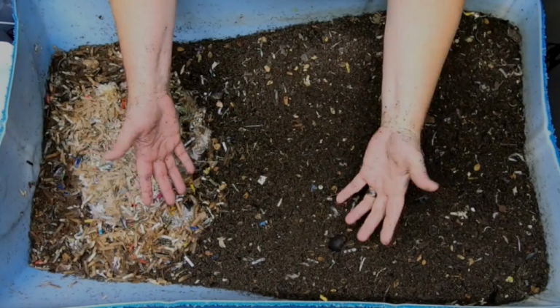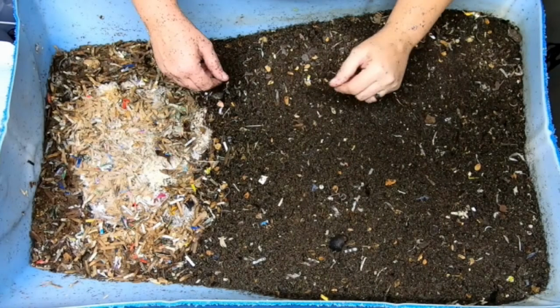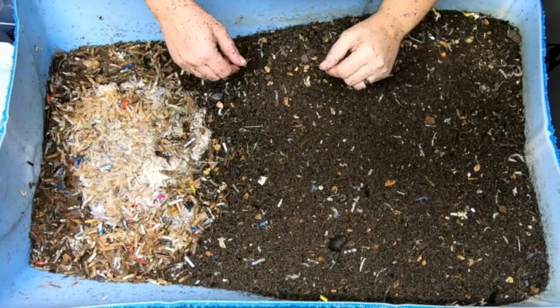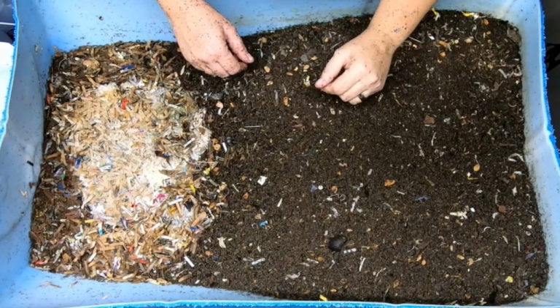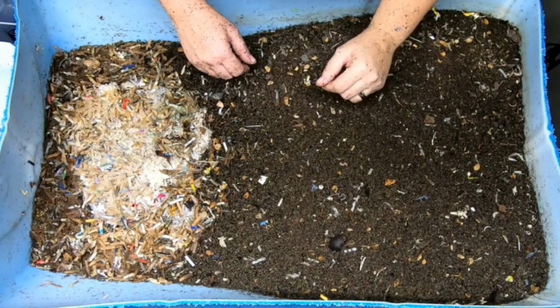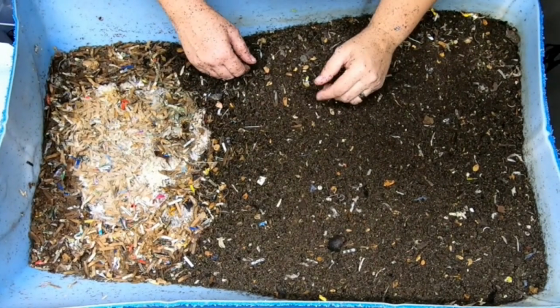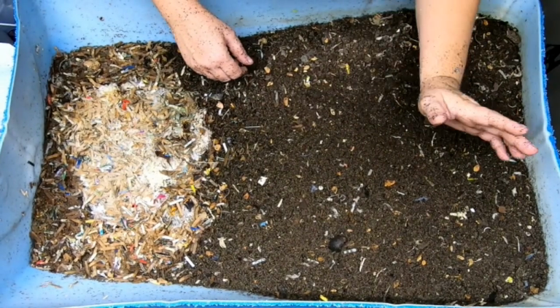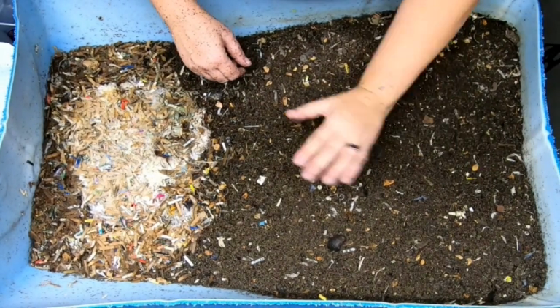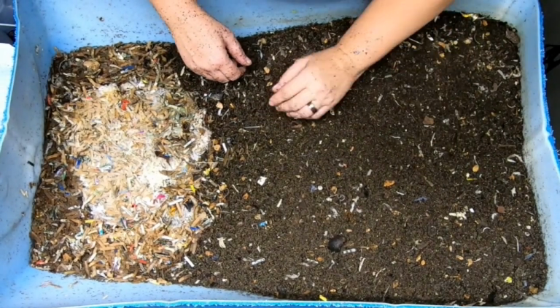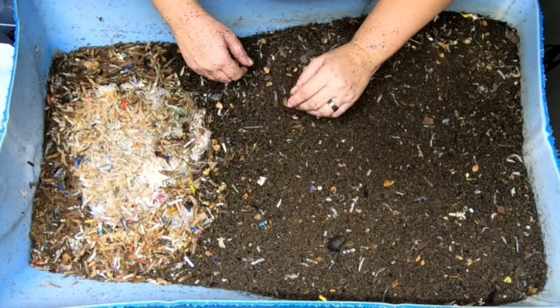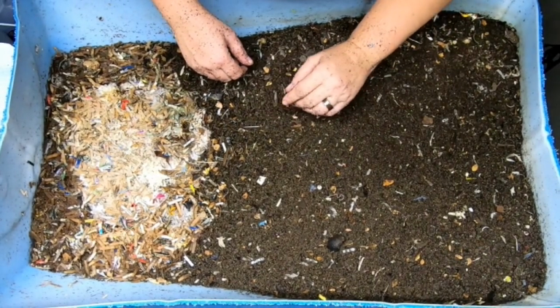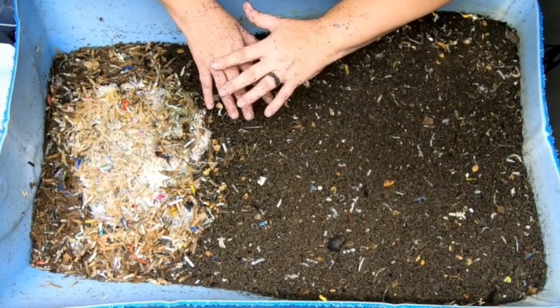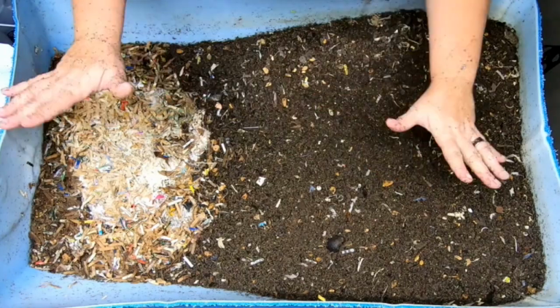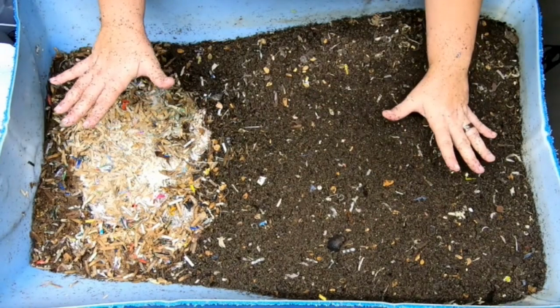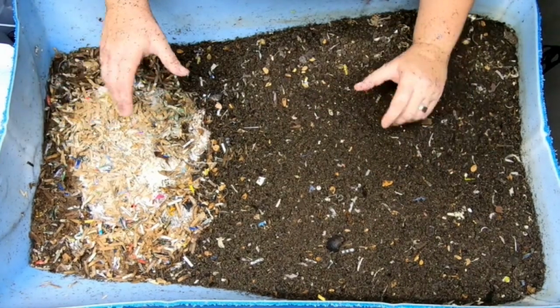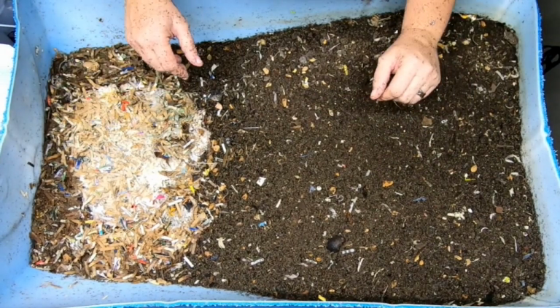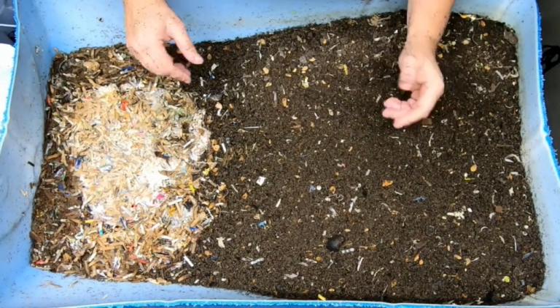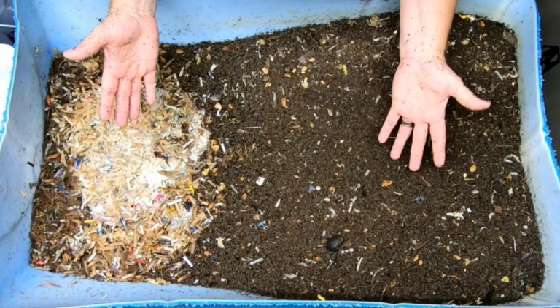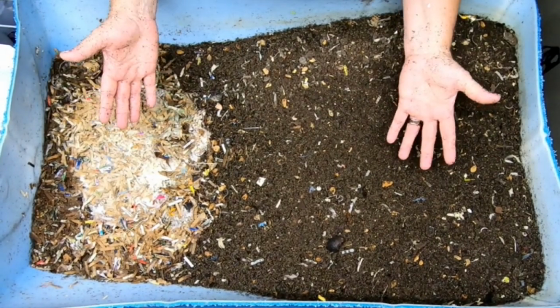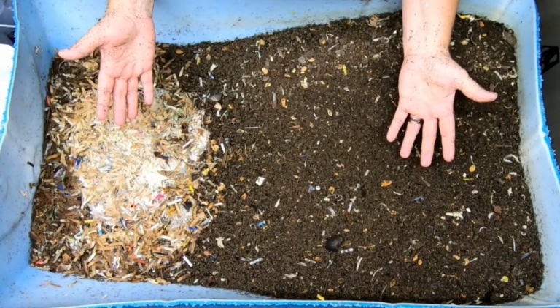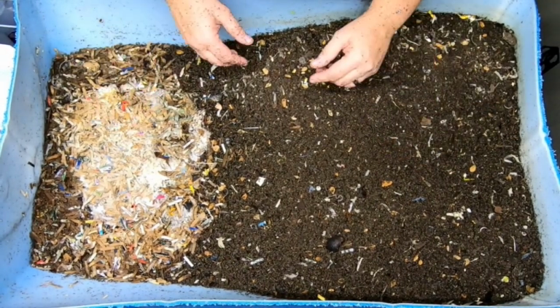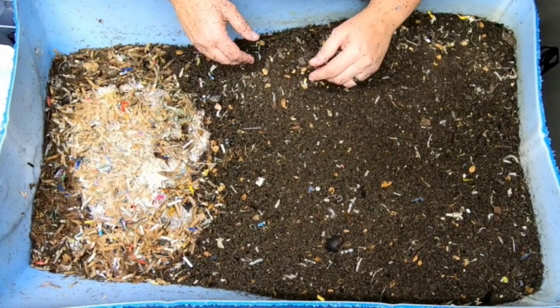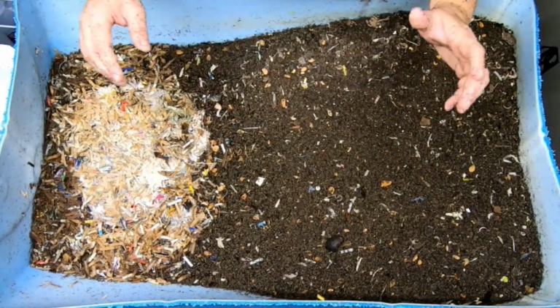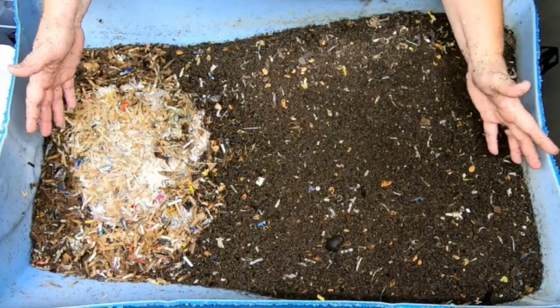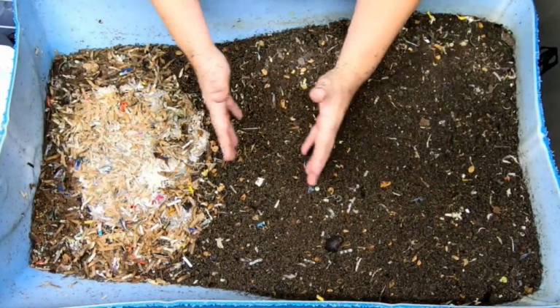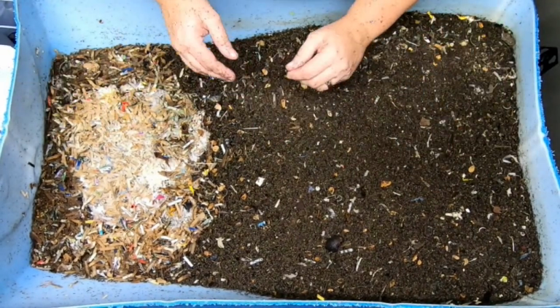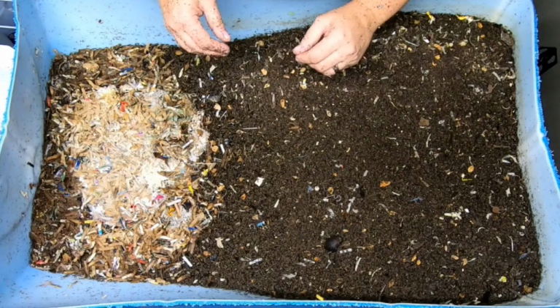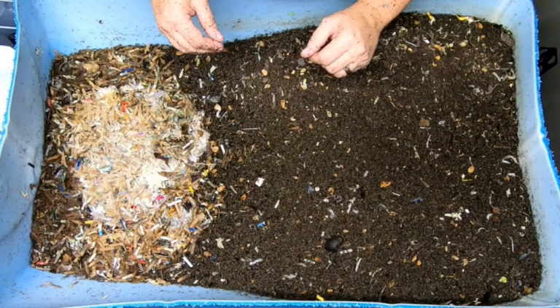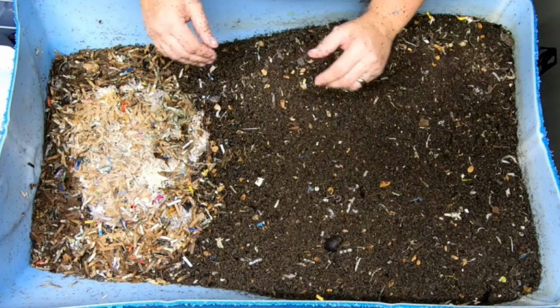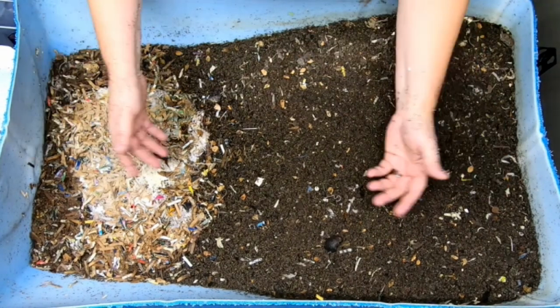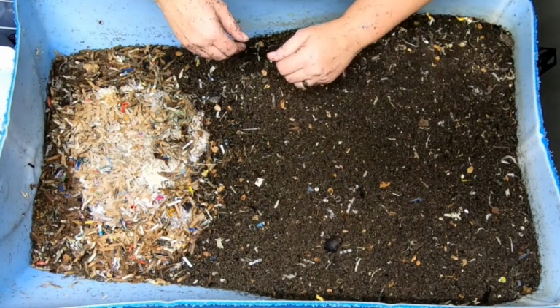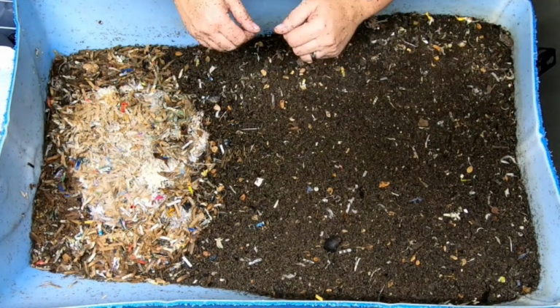Hey guys, it's Anne, welcome to the channel. If you're new here, this channel is all about worm farming, mostly inside, and I do a various amount of bins and a various kind of worms.